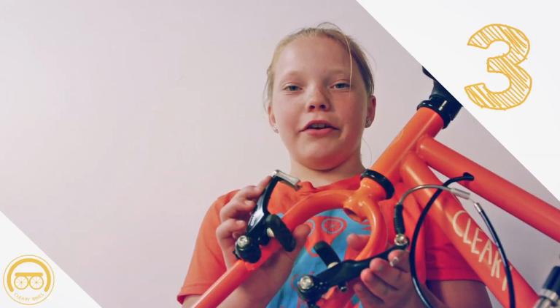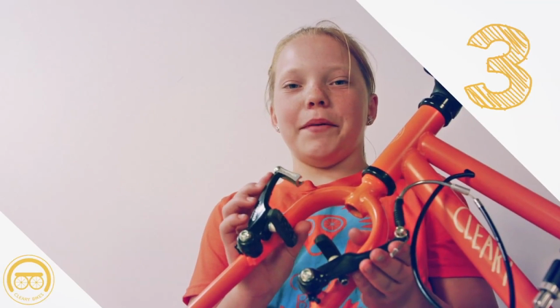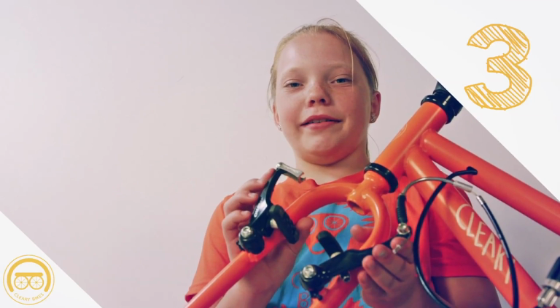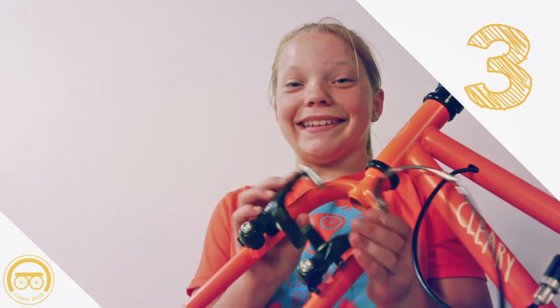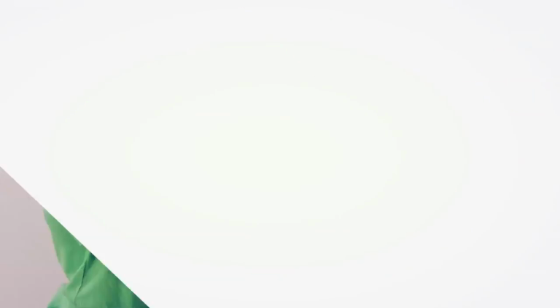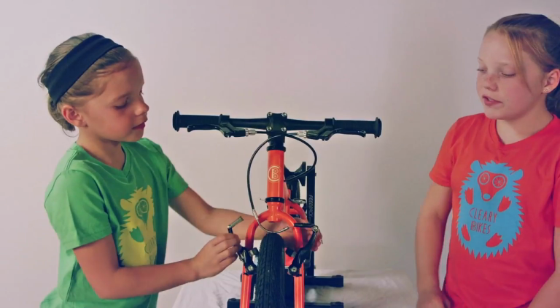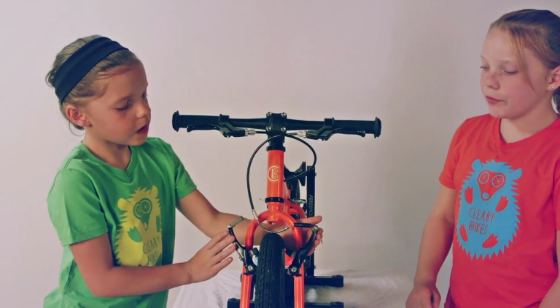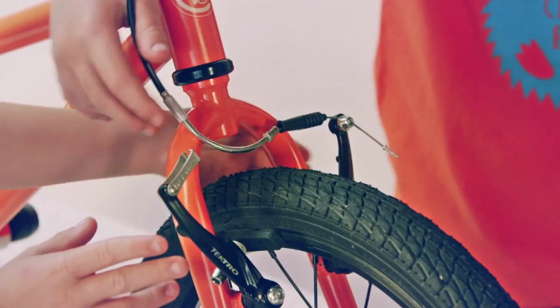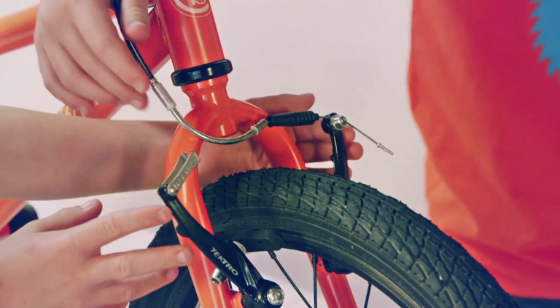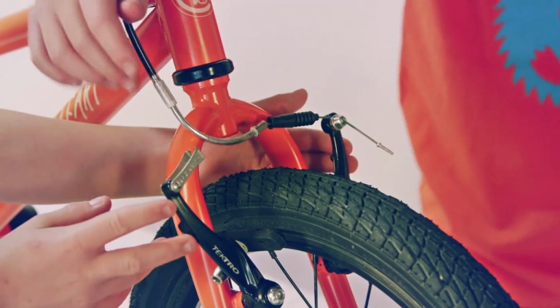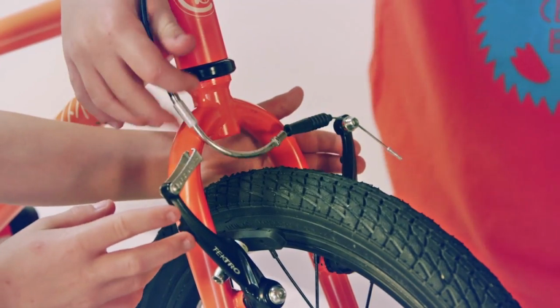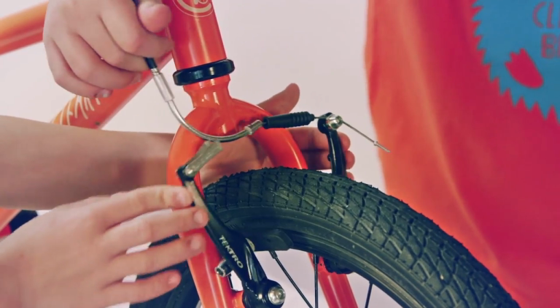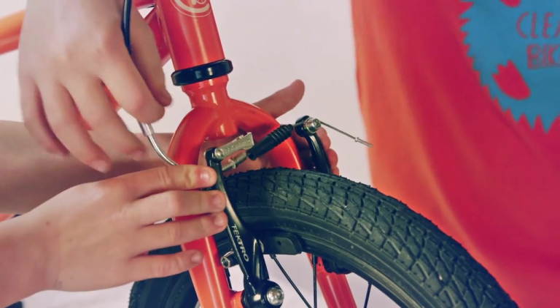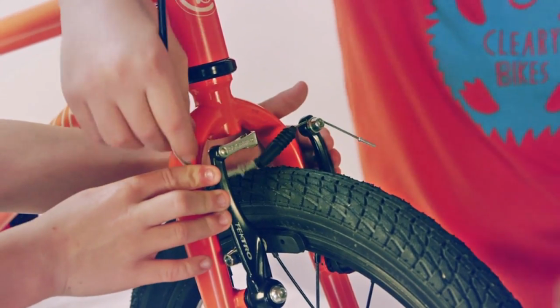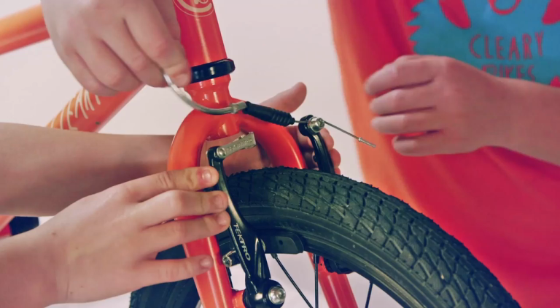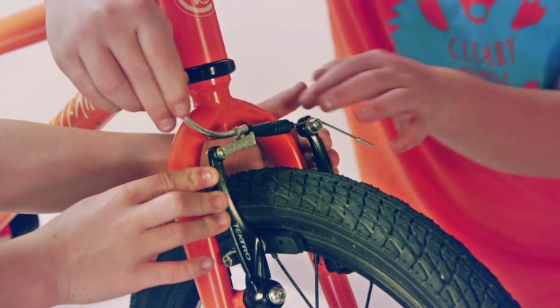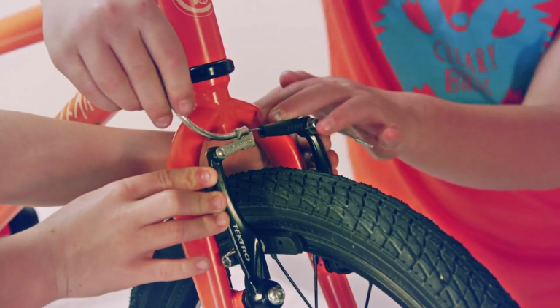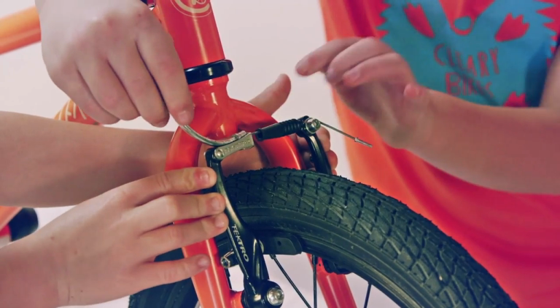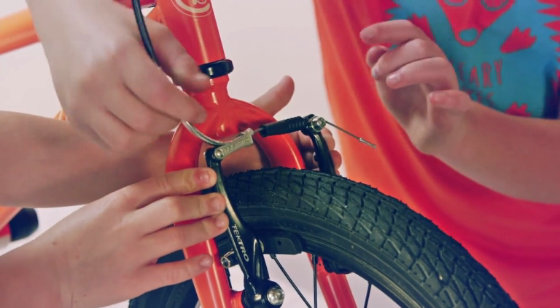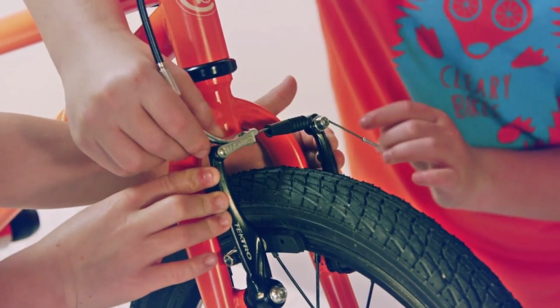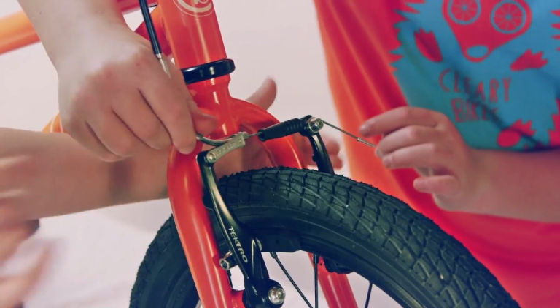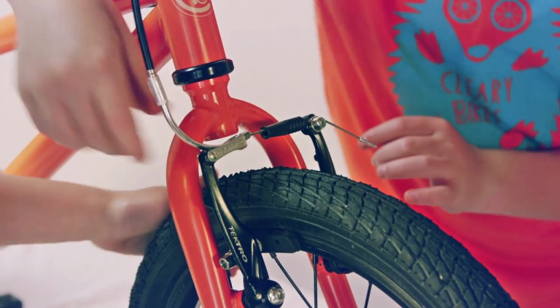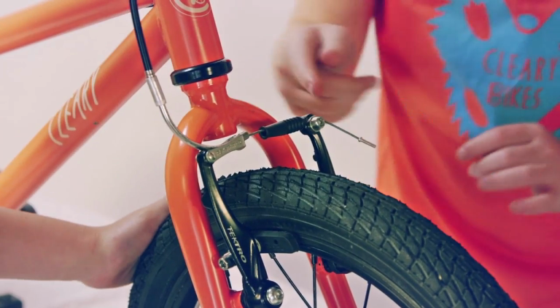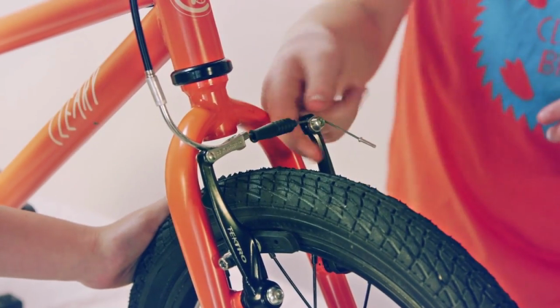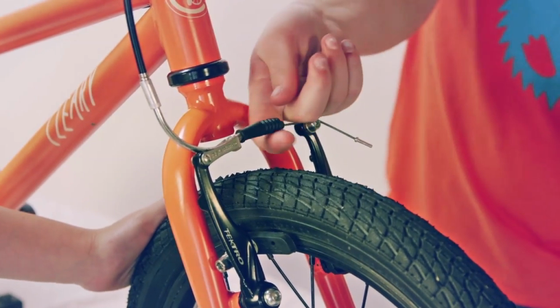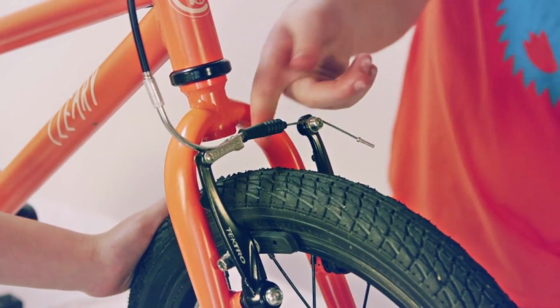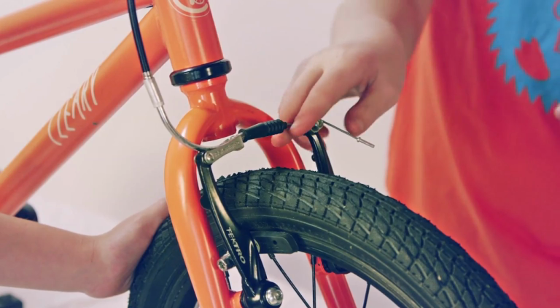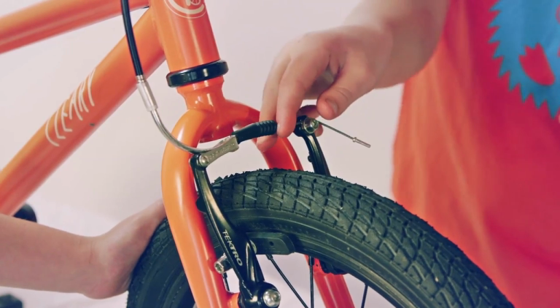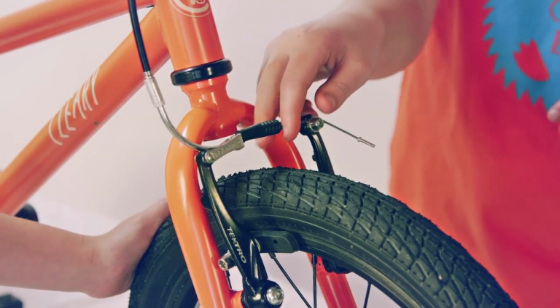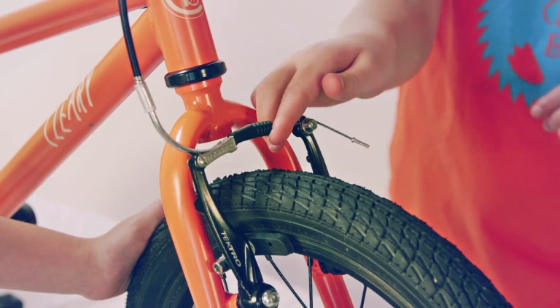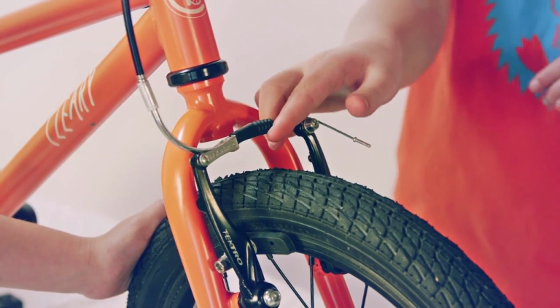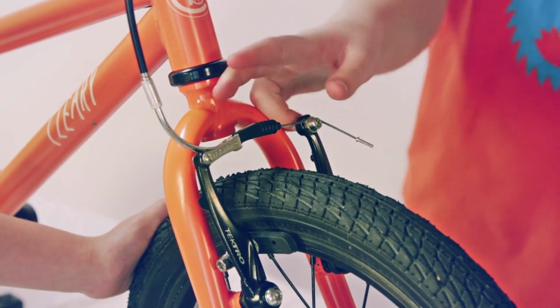Third, the front brakes. Squeeze together the brakes. Pull the noodle into the noodle holder, and slide the black rubber piece over the noodle so that it stays in place.